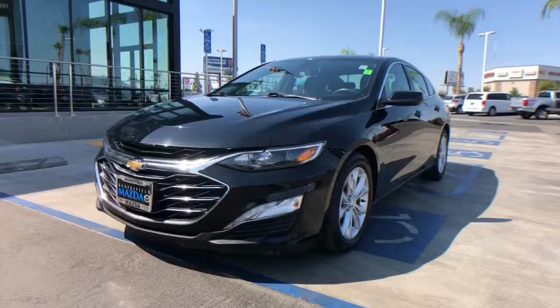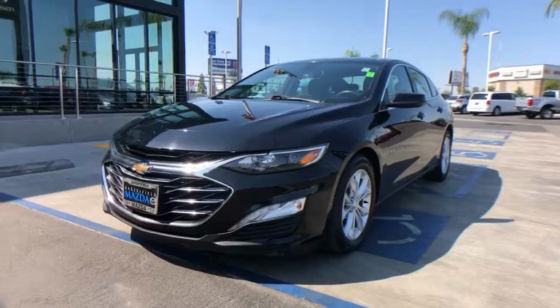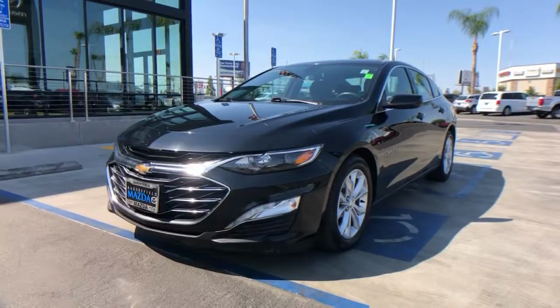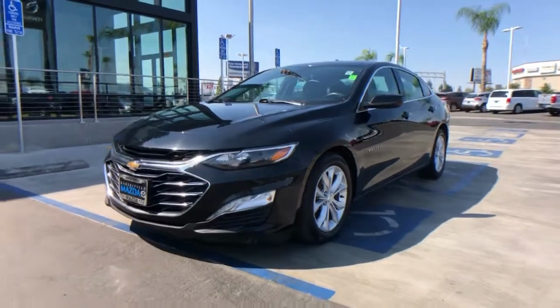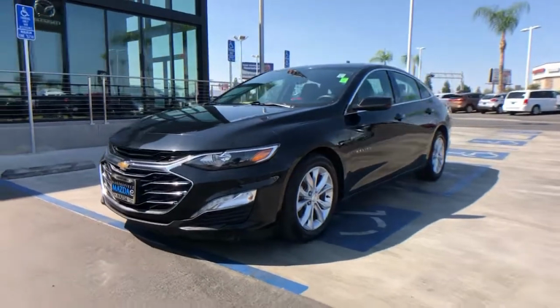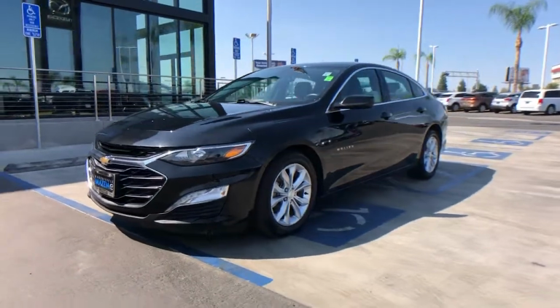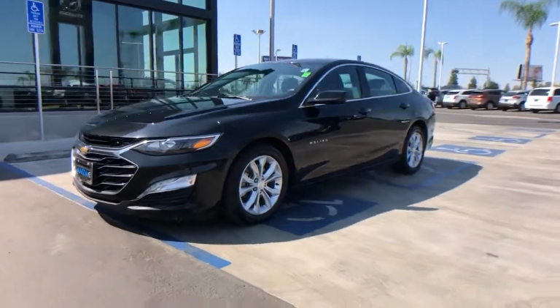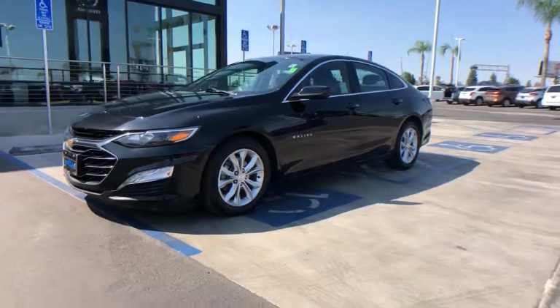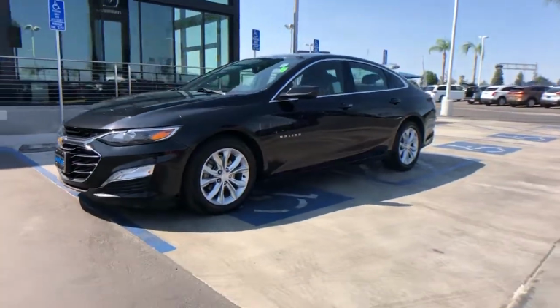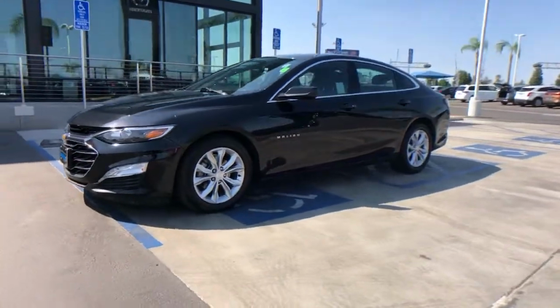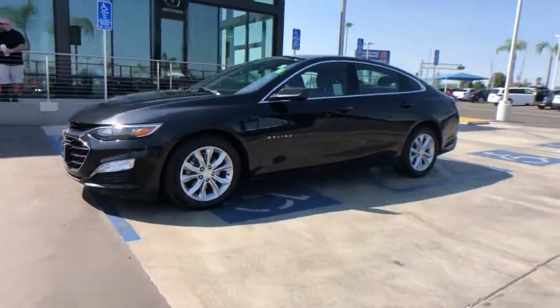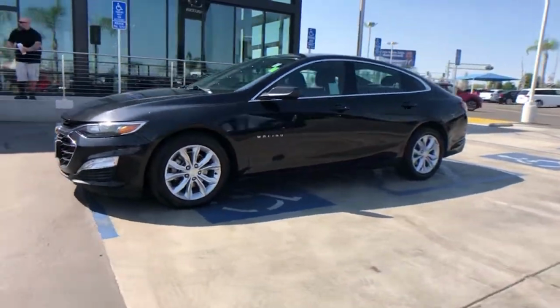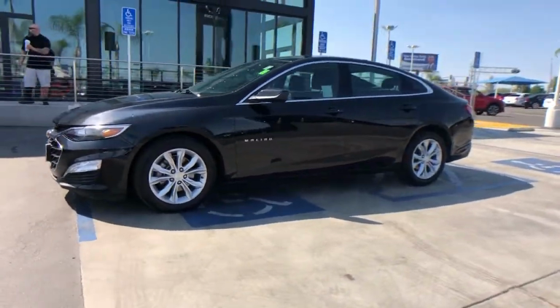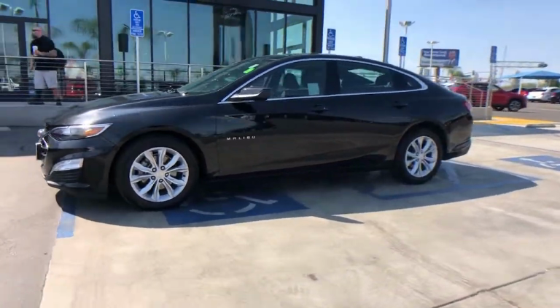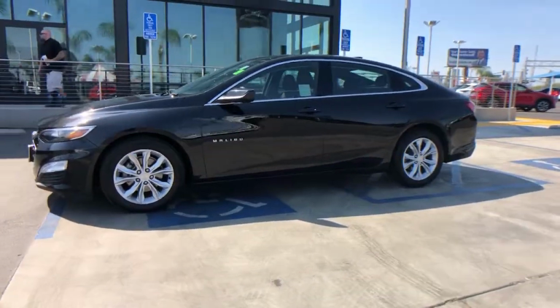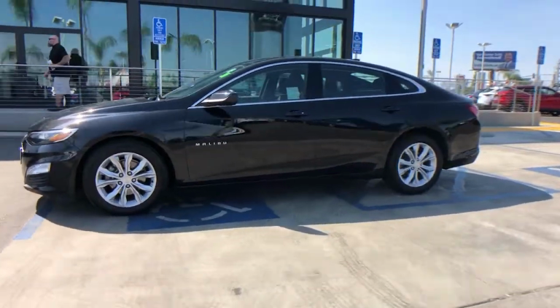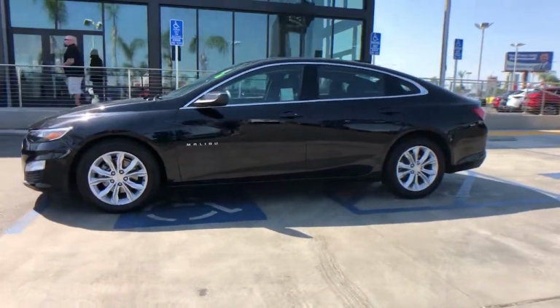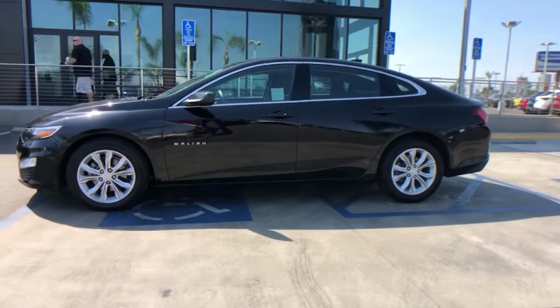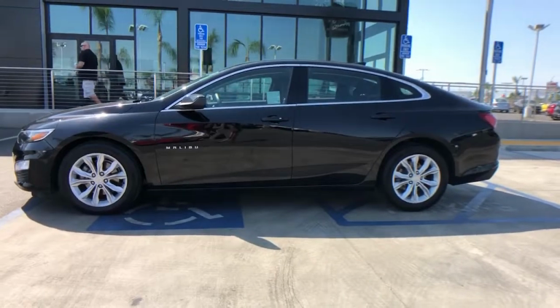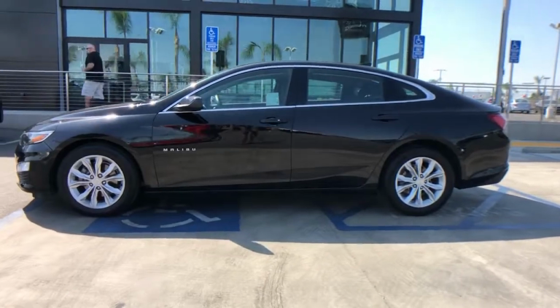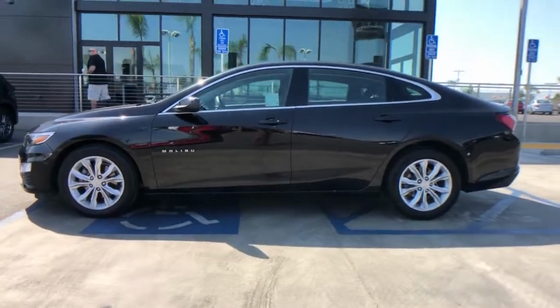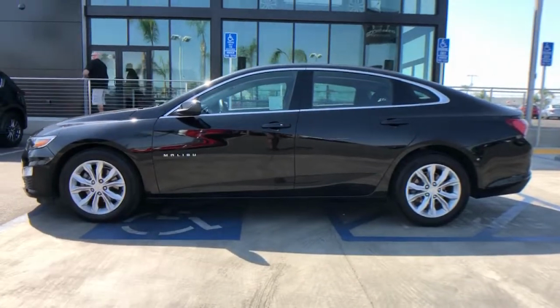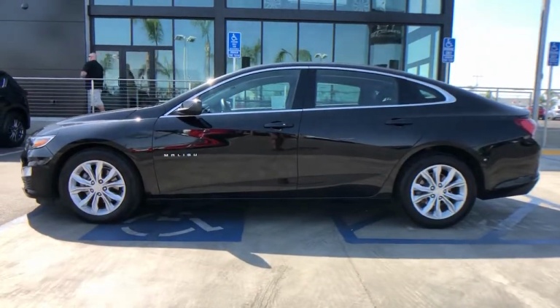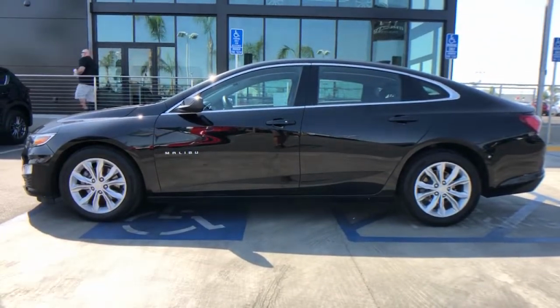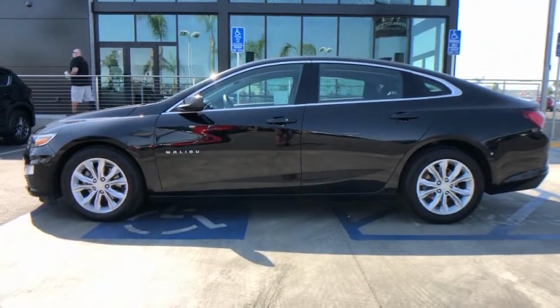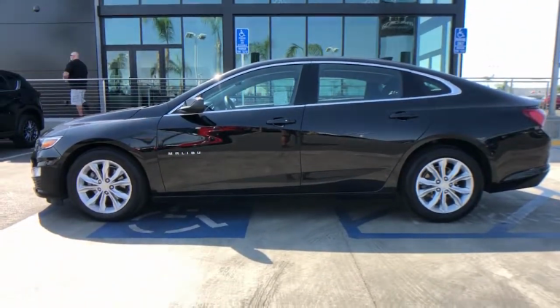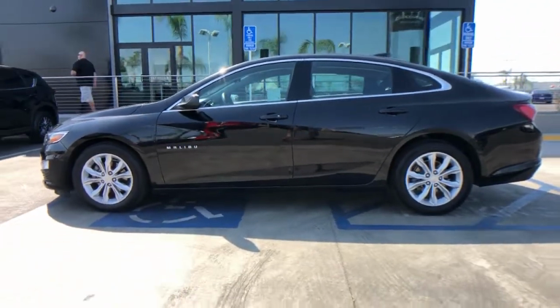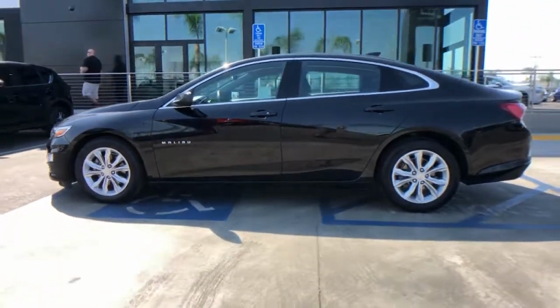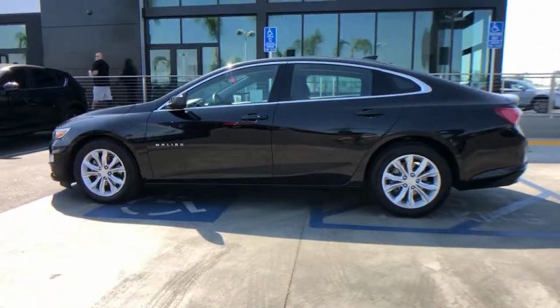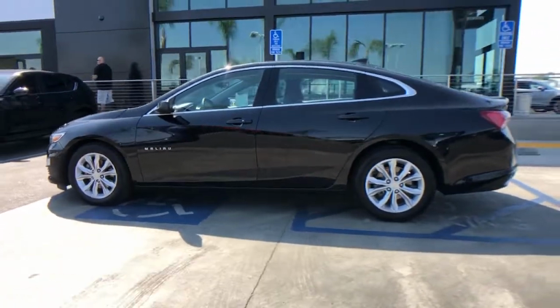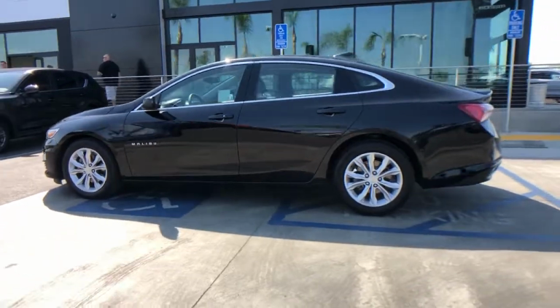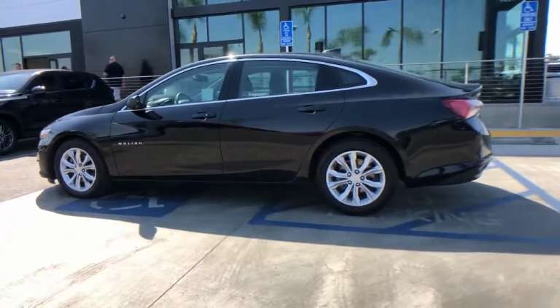Get acquainted with the 2020 Chevrolet Malibu. With less than 60,000 miles on the odometer, this vehicle provides excellent value.